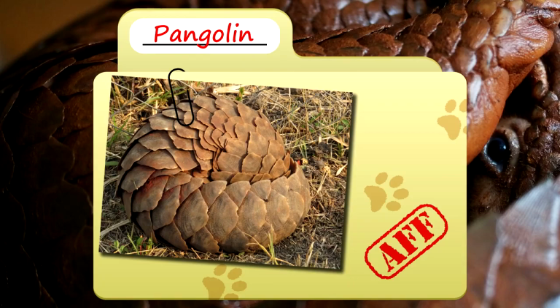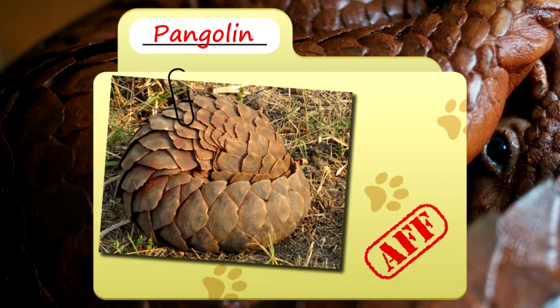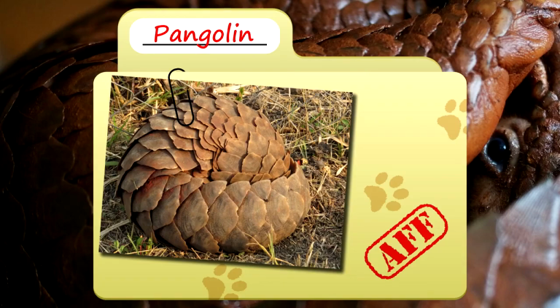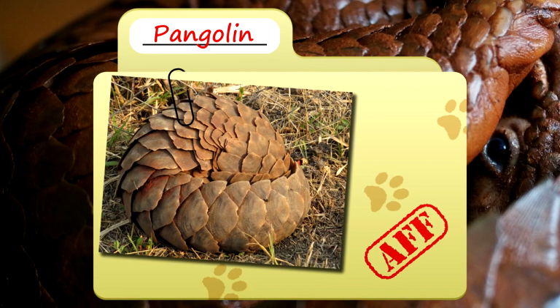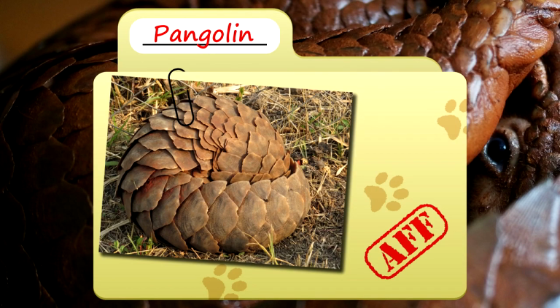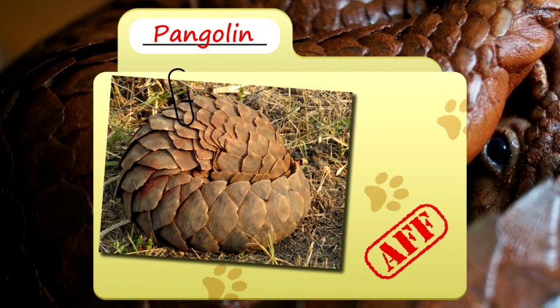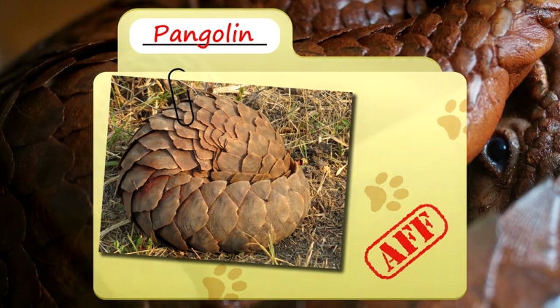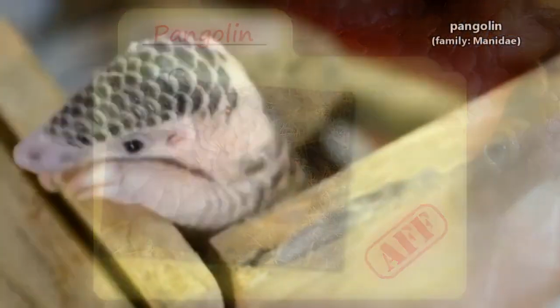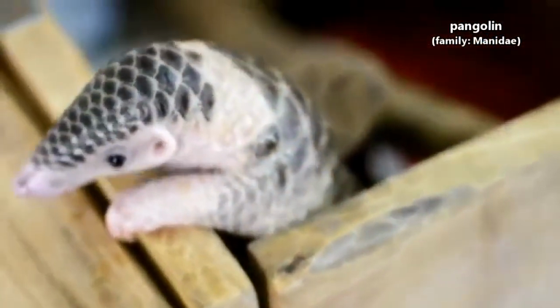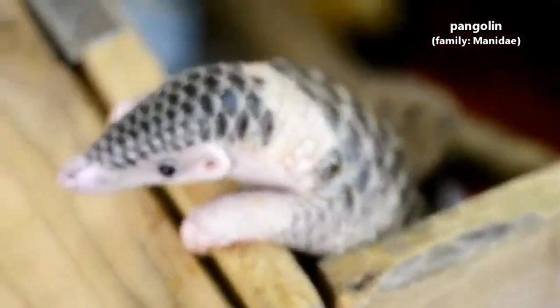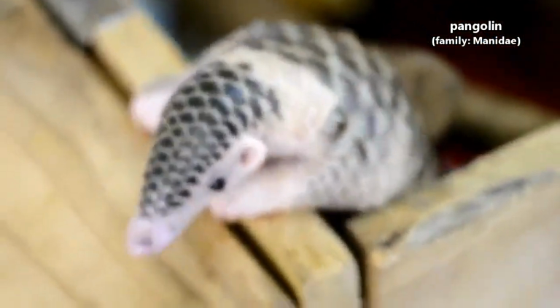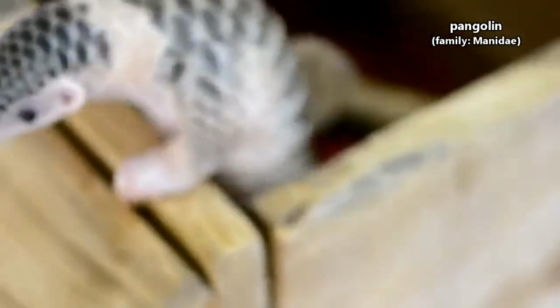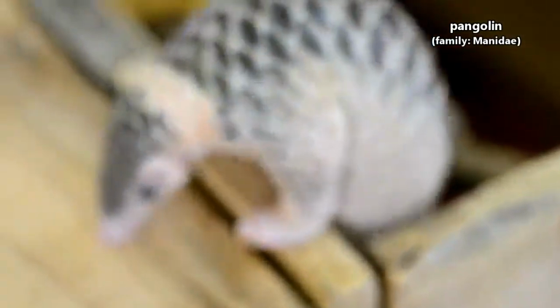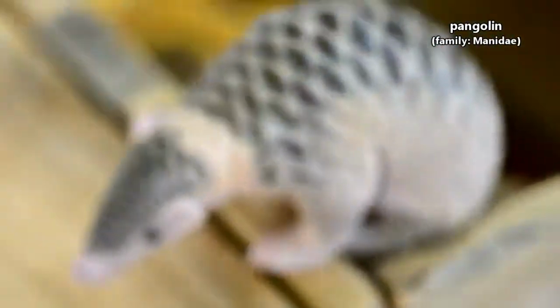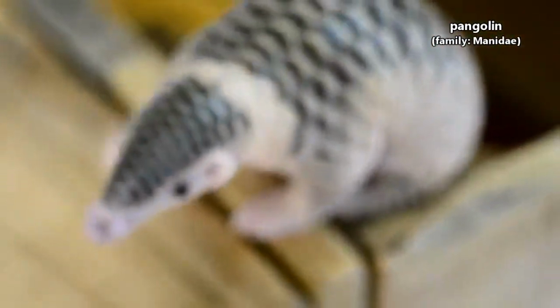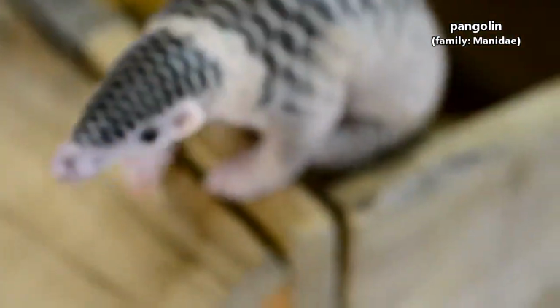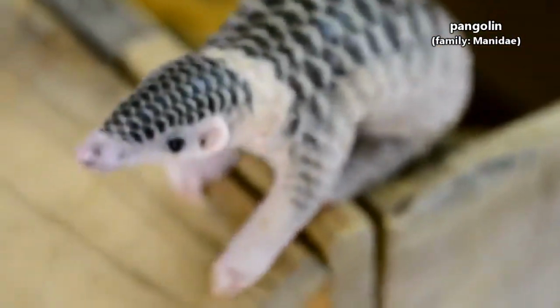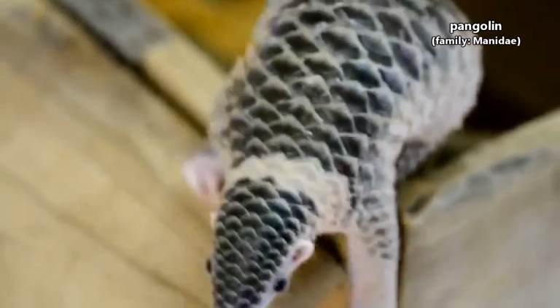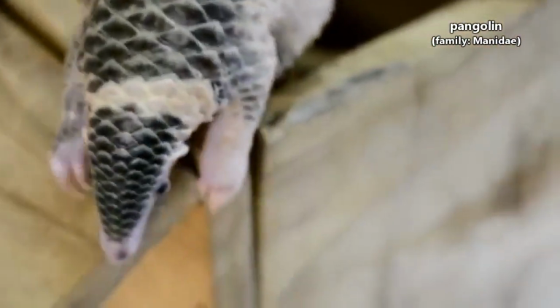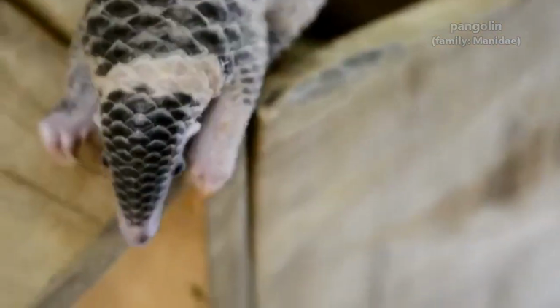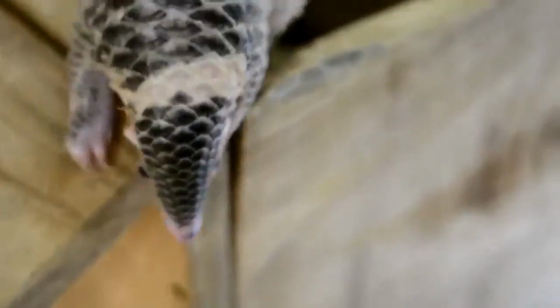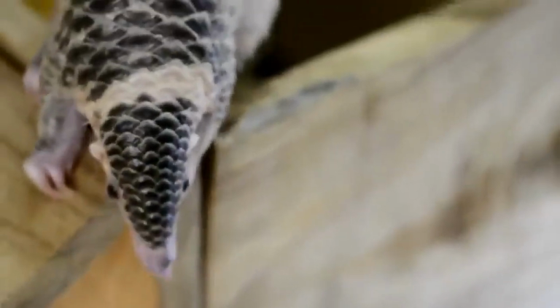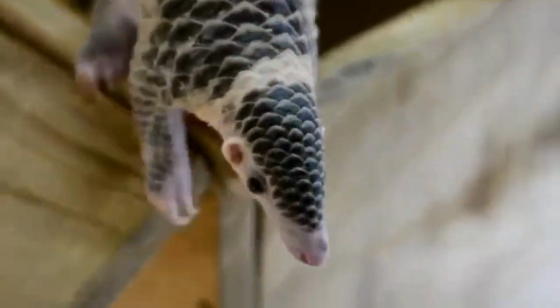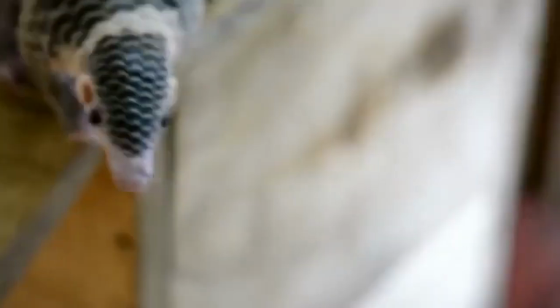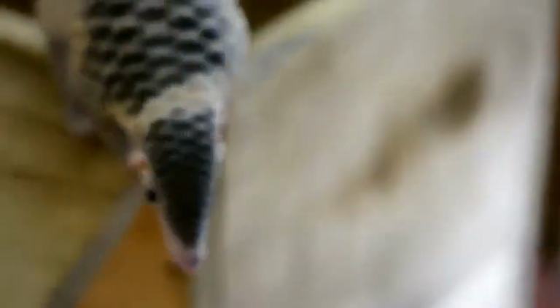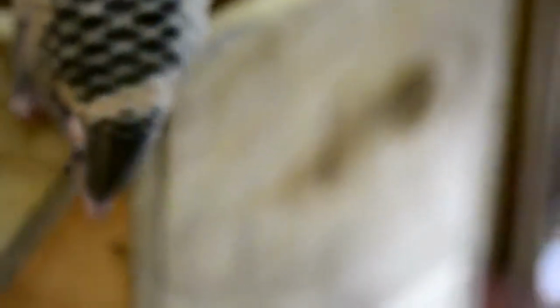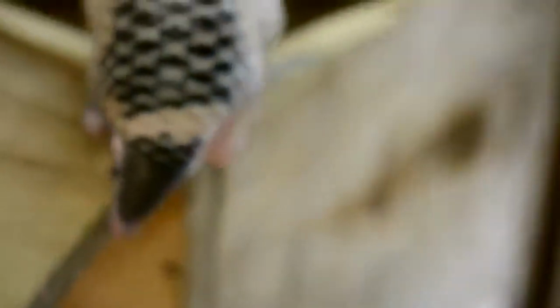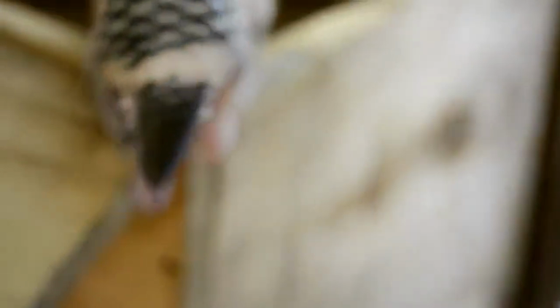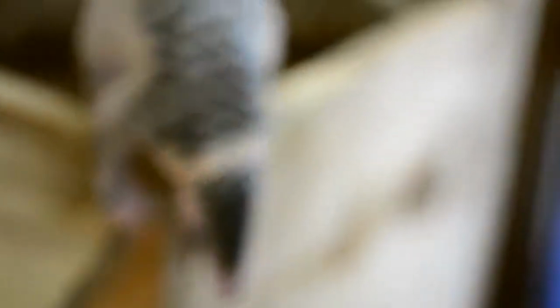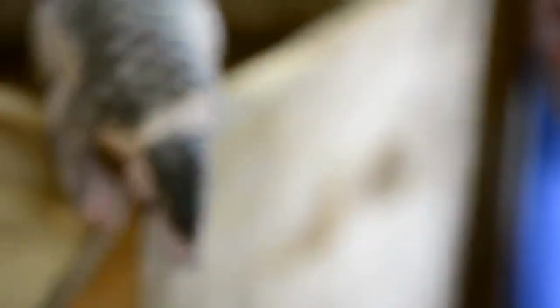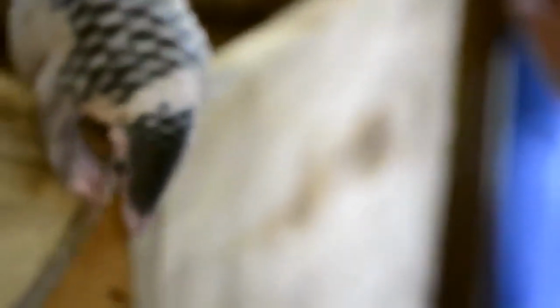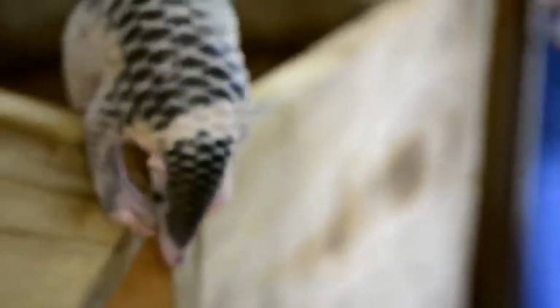Today on Animal Fact Files, we're talking about pangolins. Up until 2020, many people didn't even know pangolins existed. We want to take a moment to describe these unique and endangered animals without the context of why they've recently been making headlines.